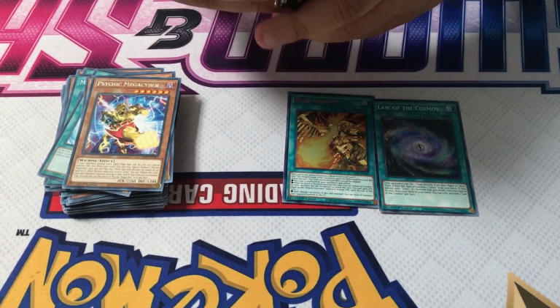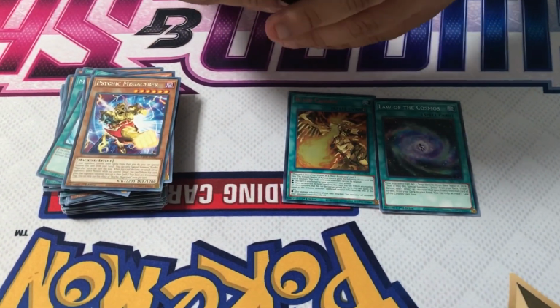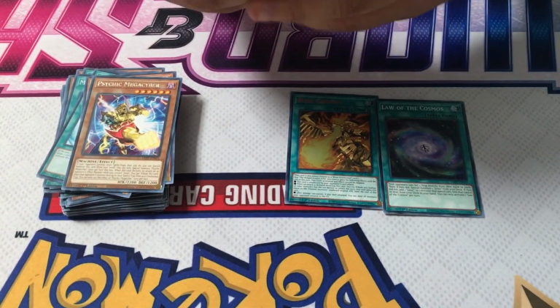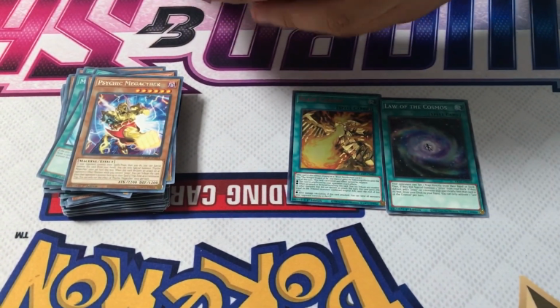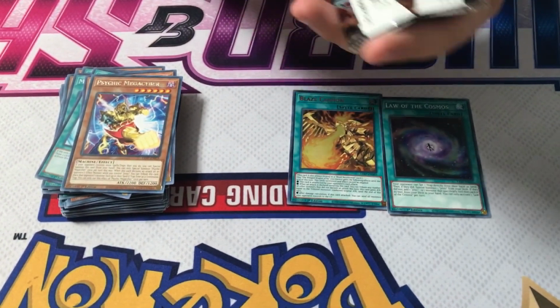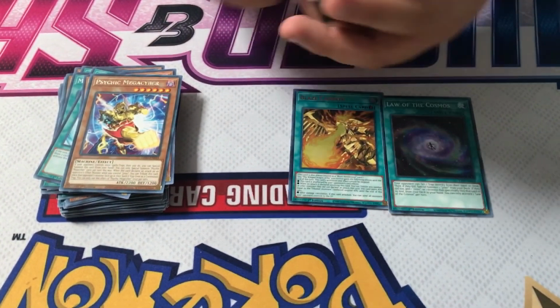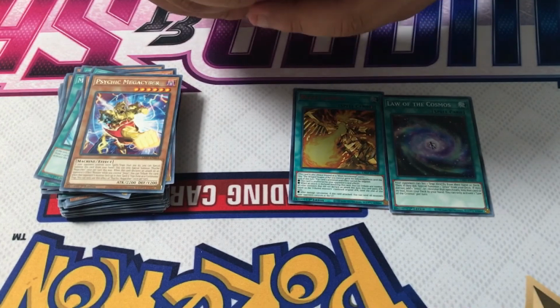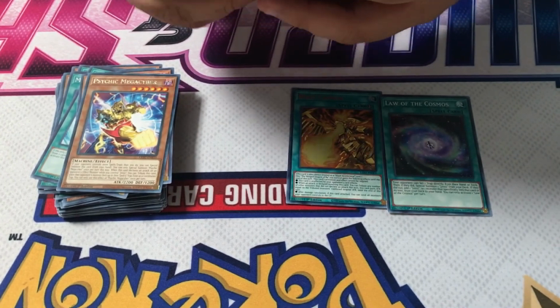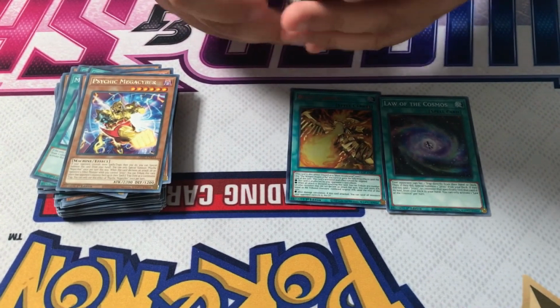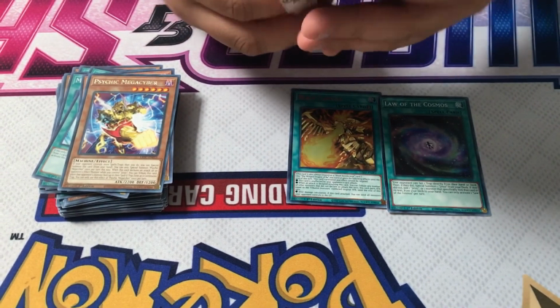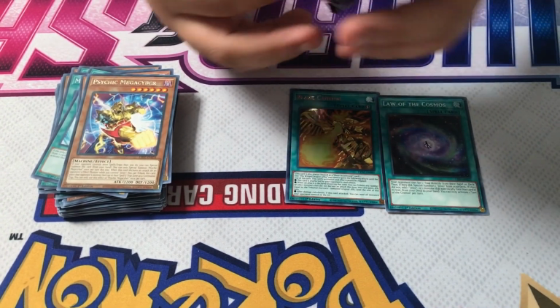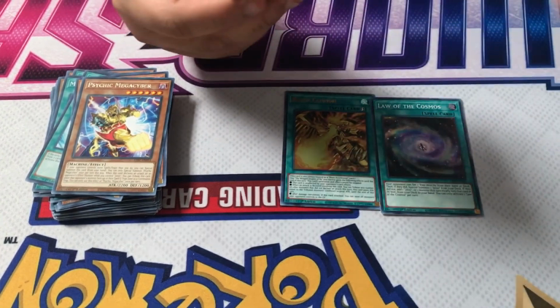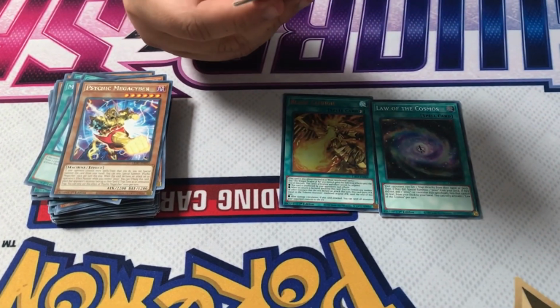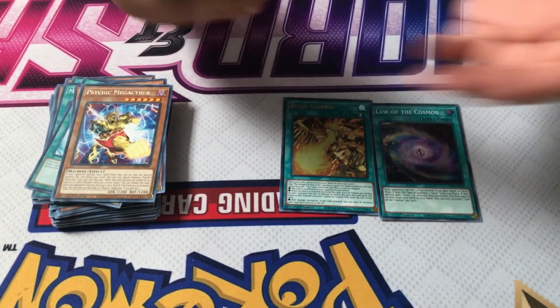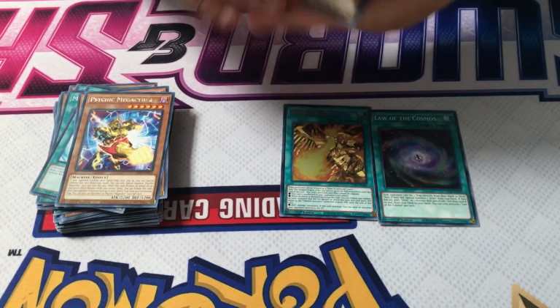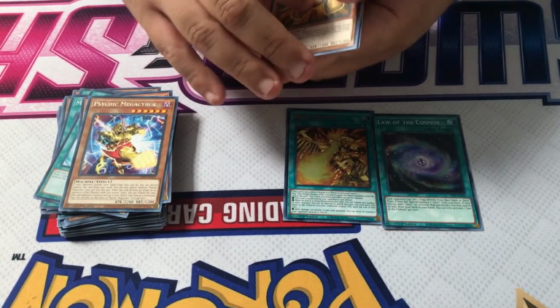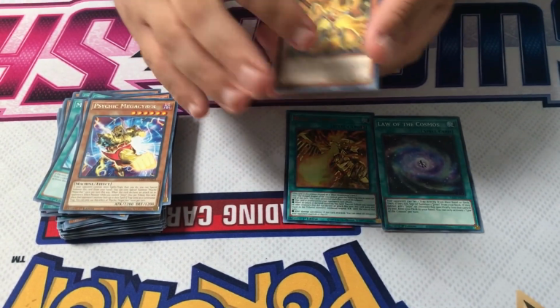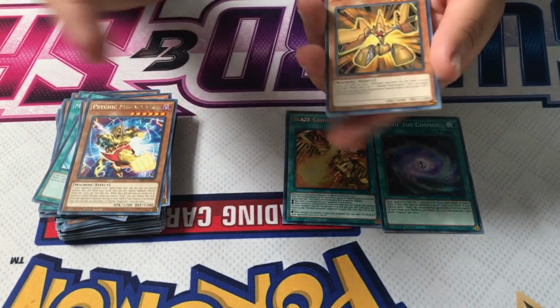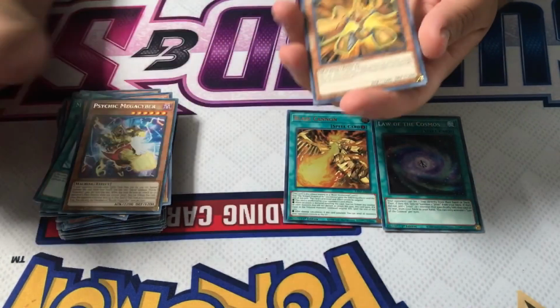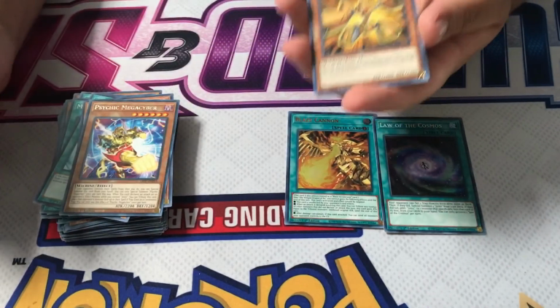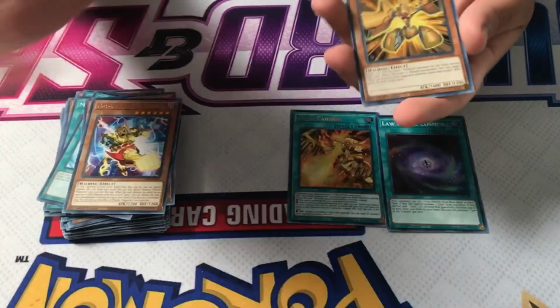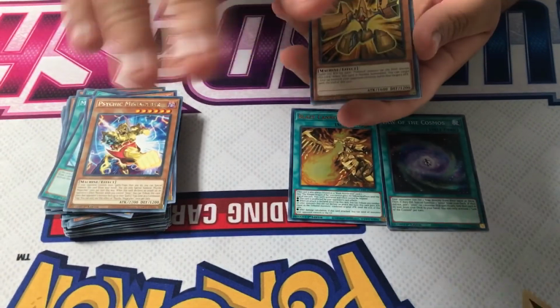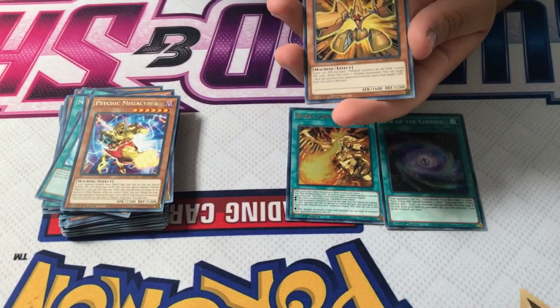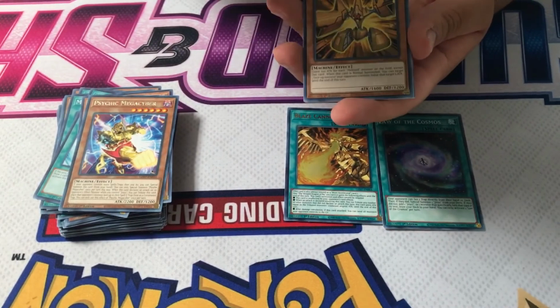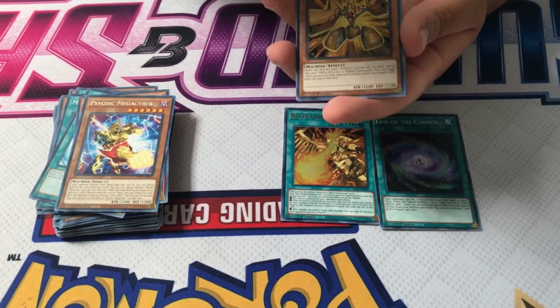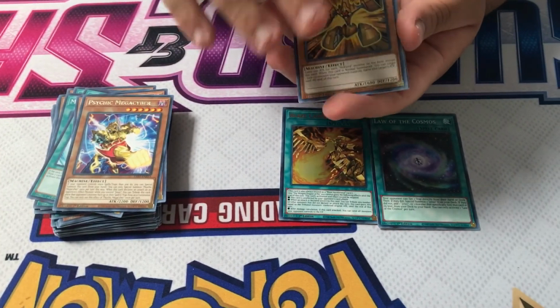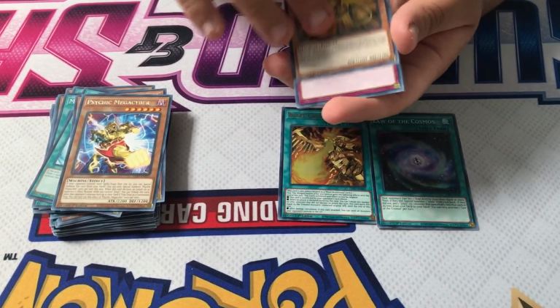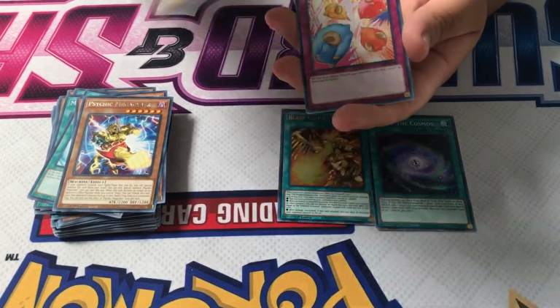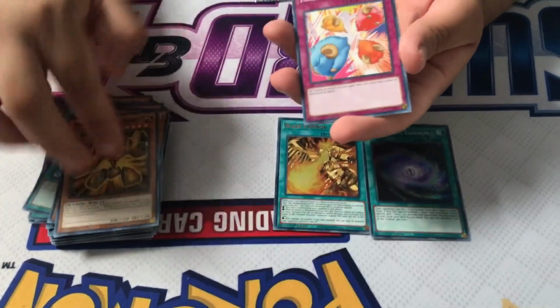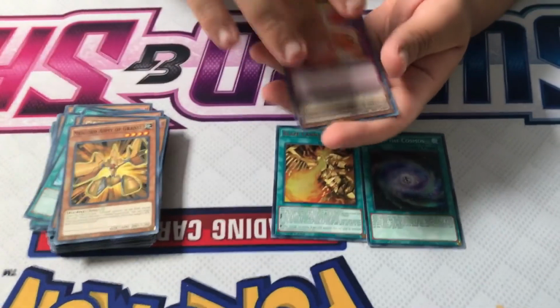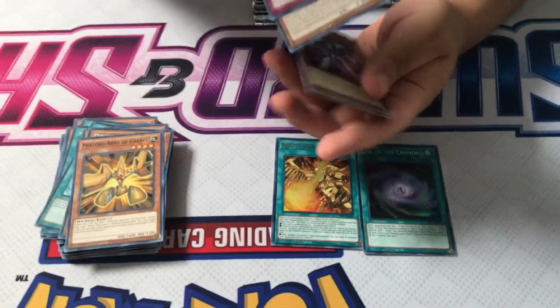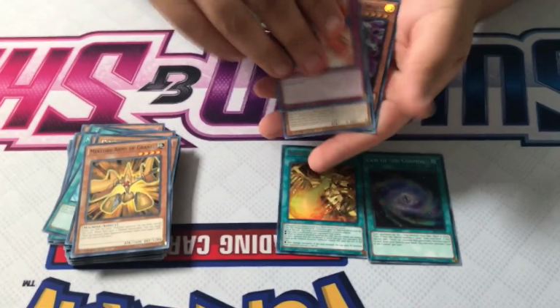So there are 6 Ultras and how many Supers? On average, 6 to 7 Supers. So all your foil total should be around 12 to 13.